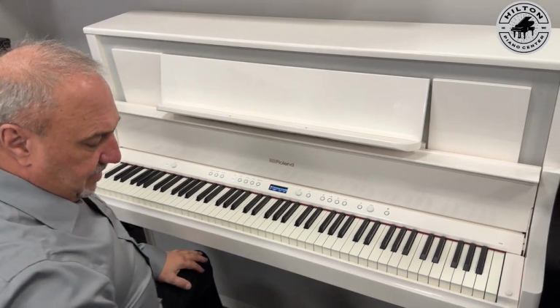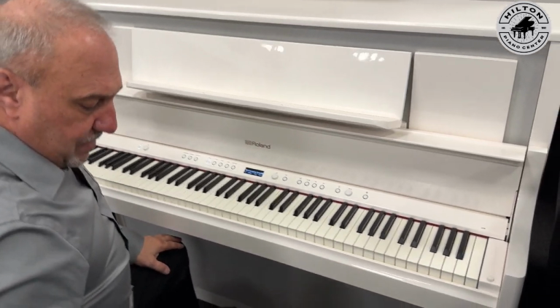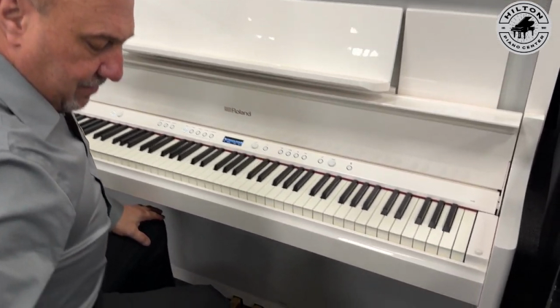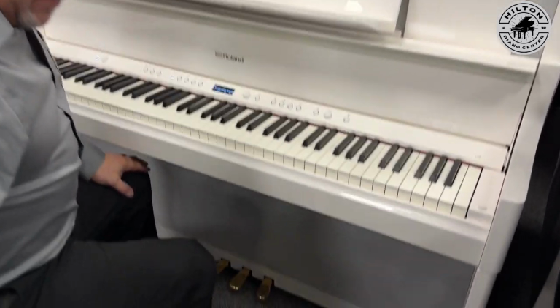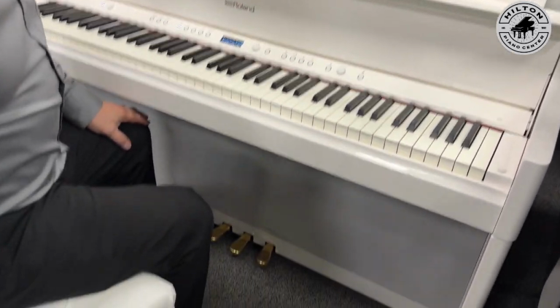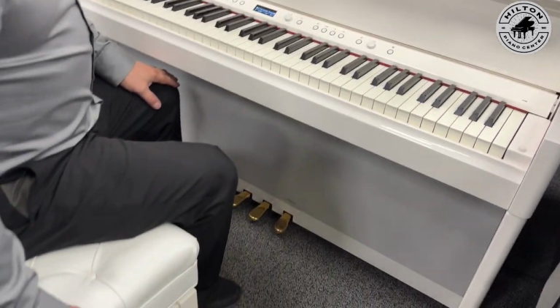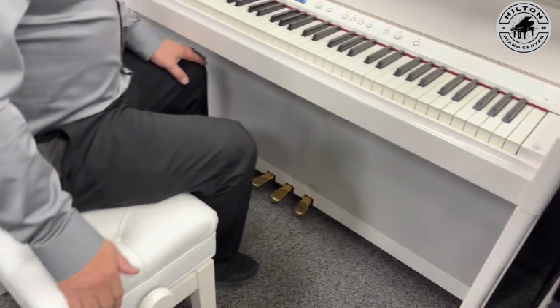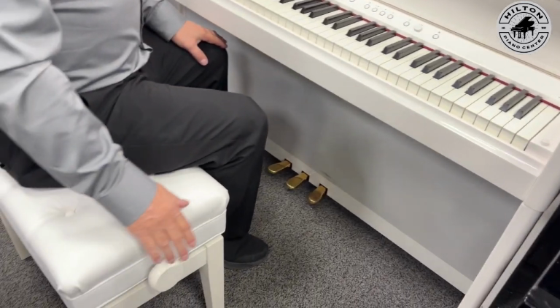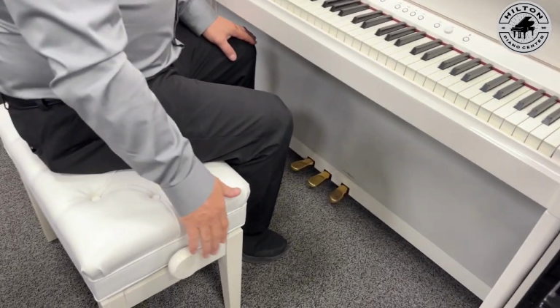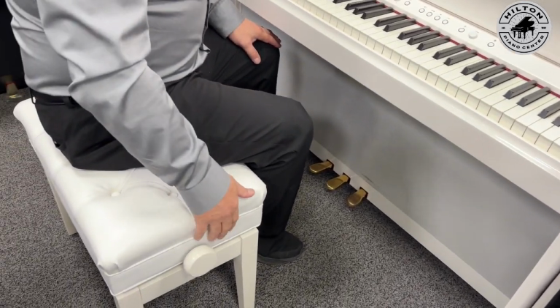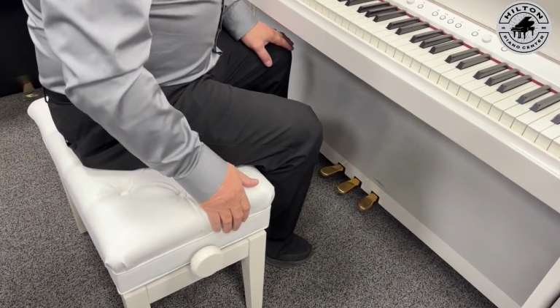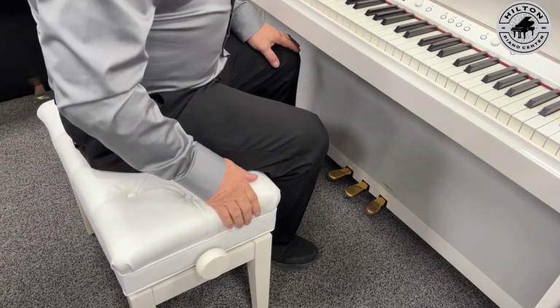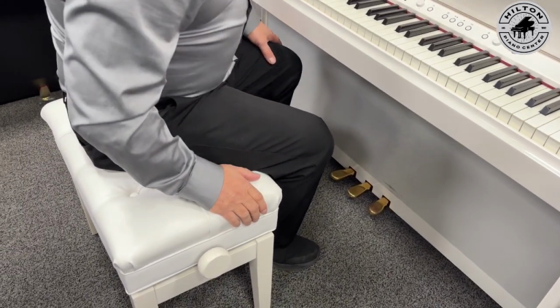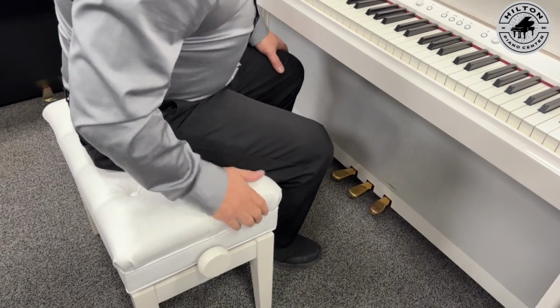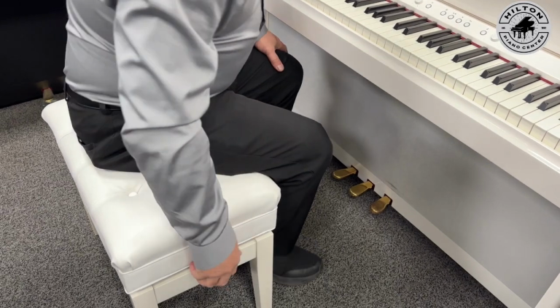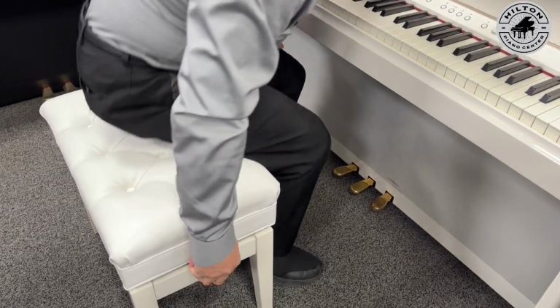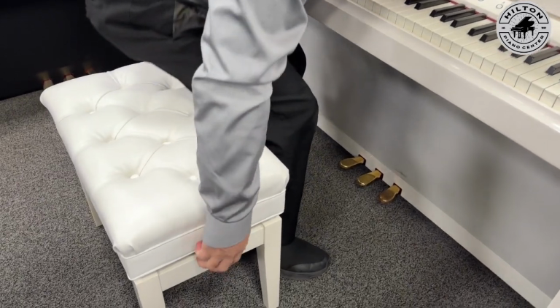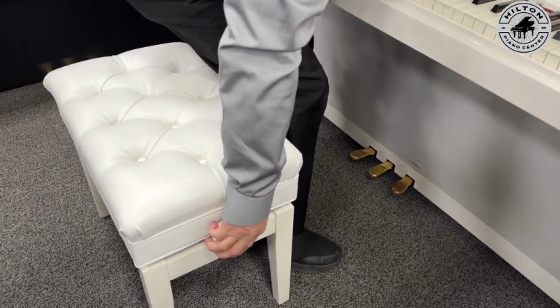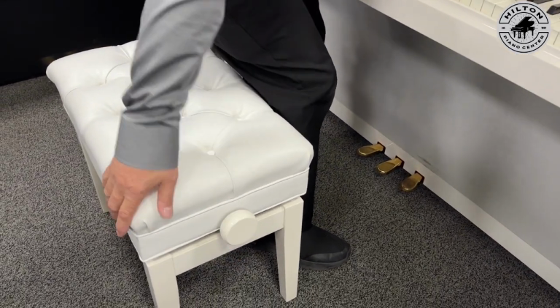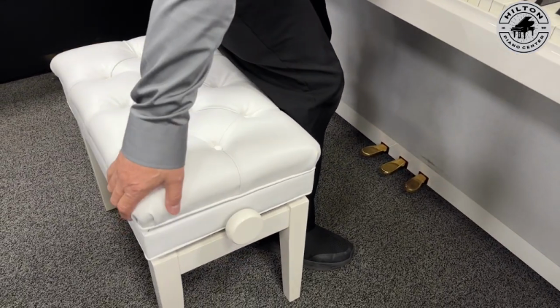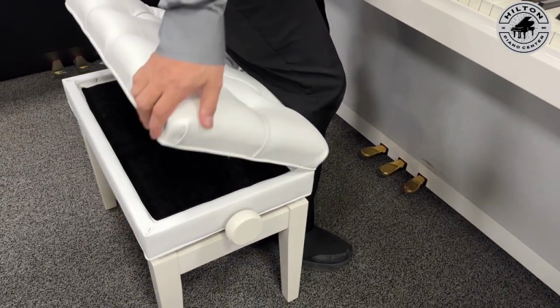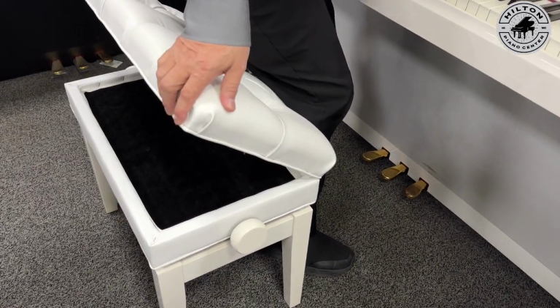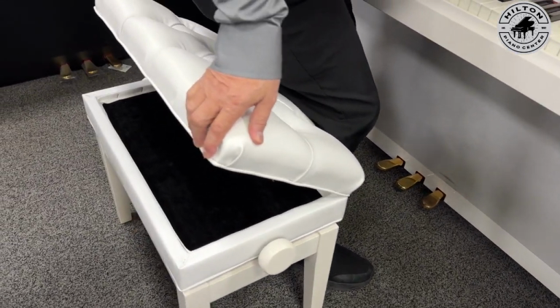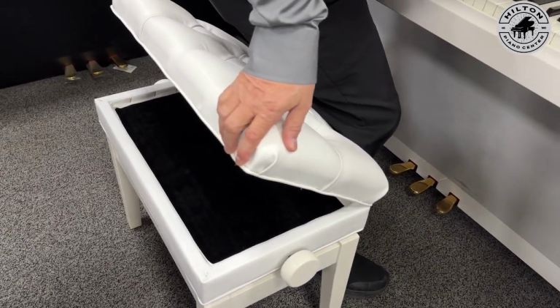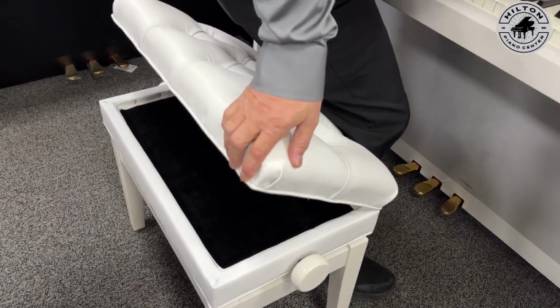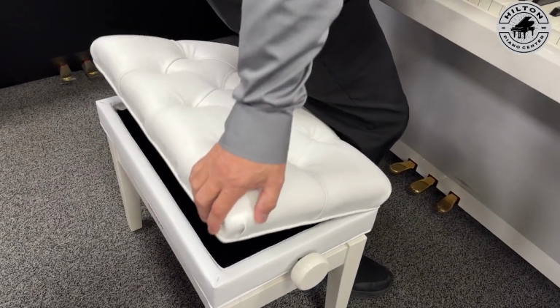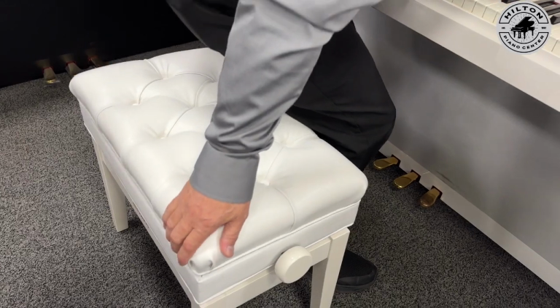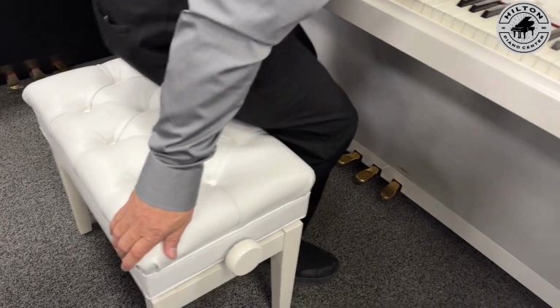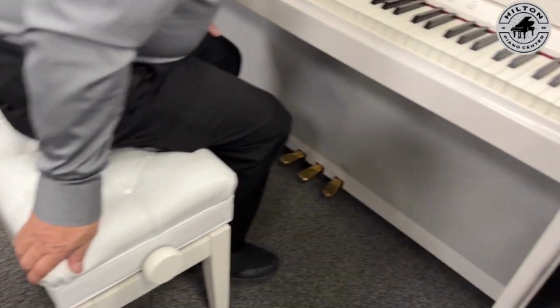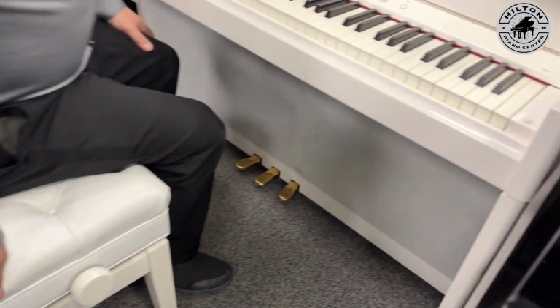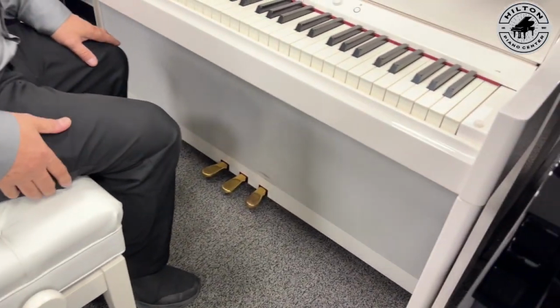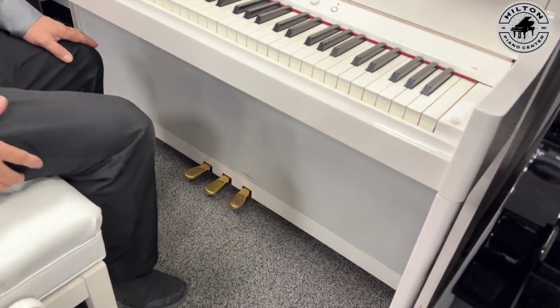Look at this bench — they give you a nice quality adjustable bench that even has storage inside if you want to store your books. So this is real quality.